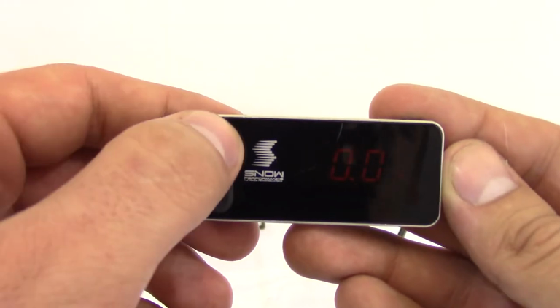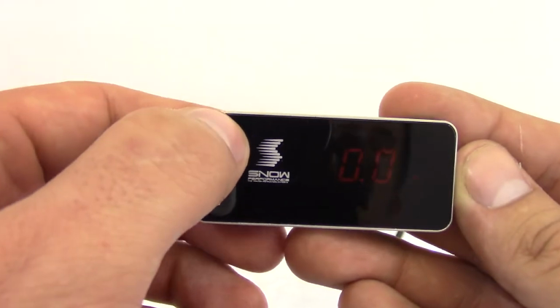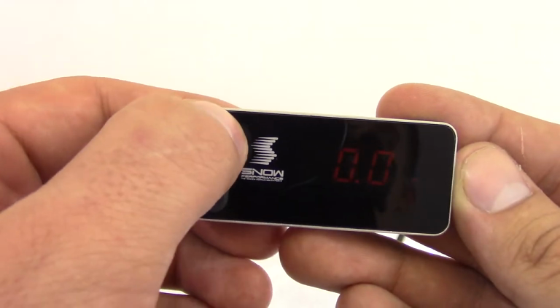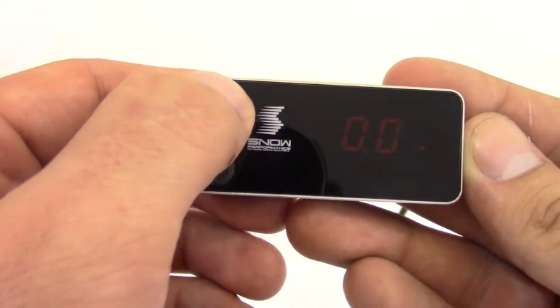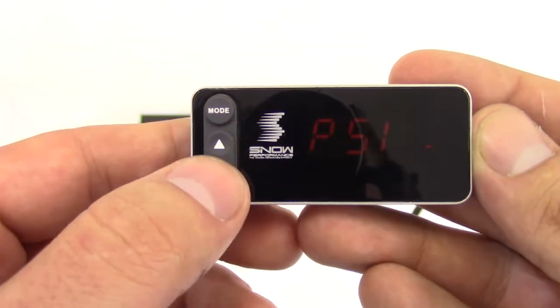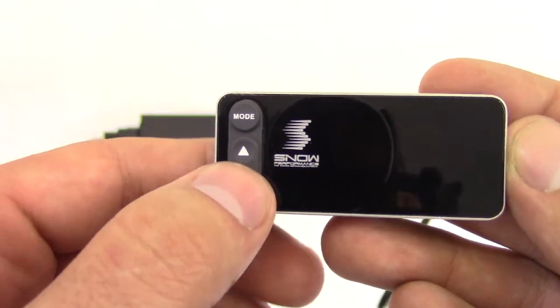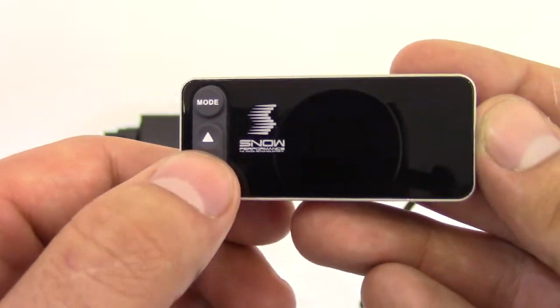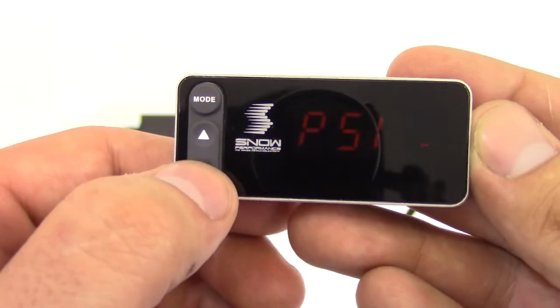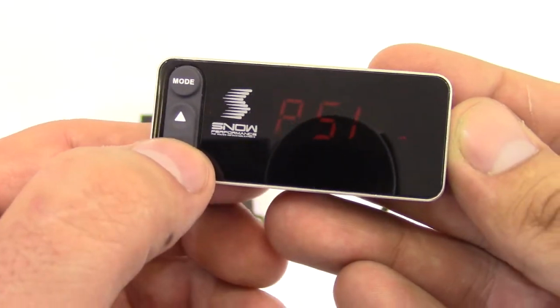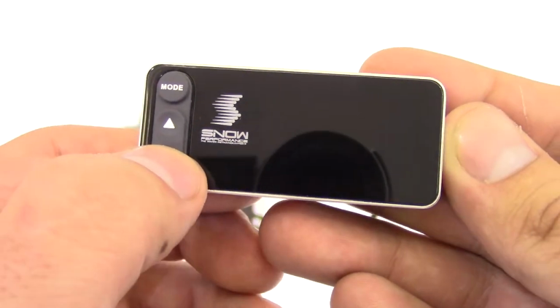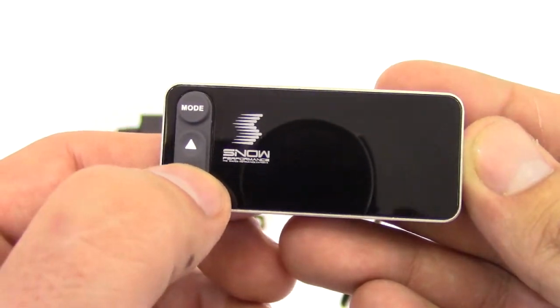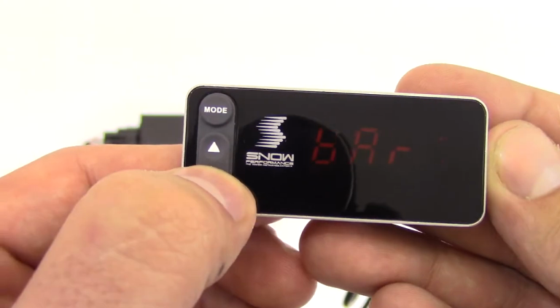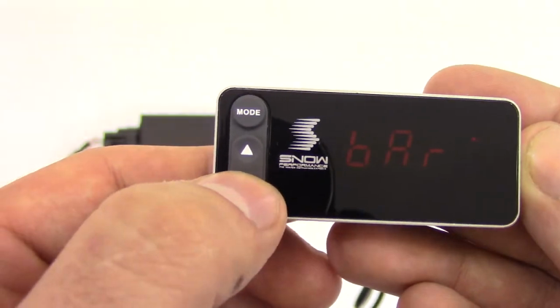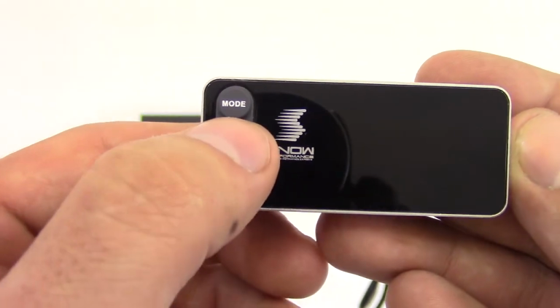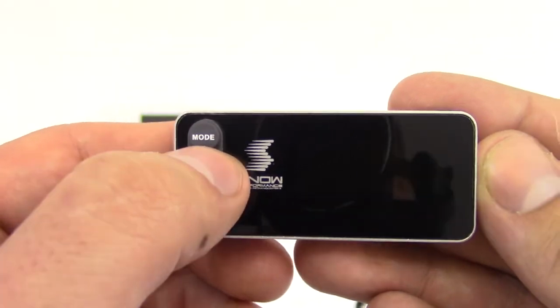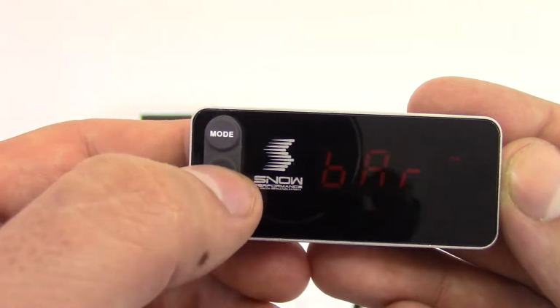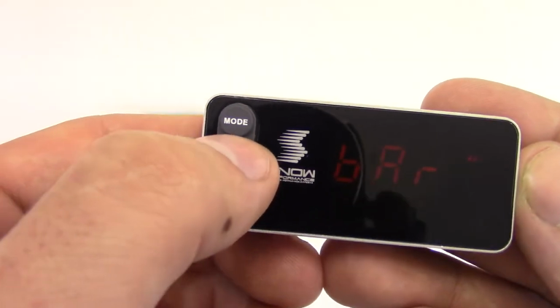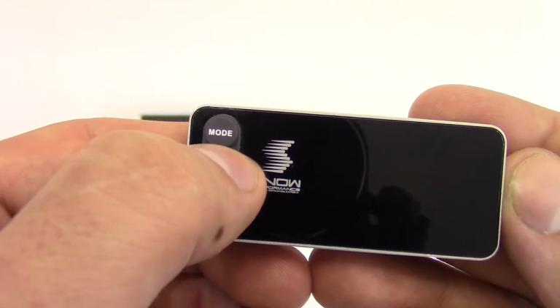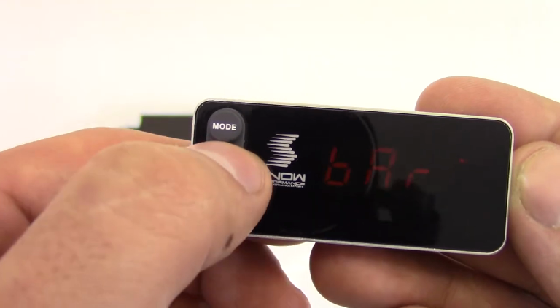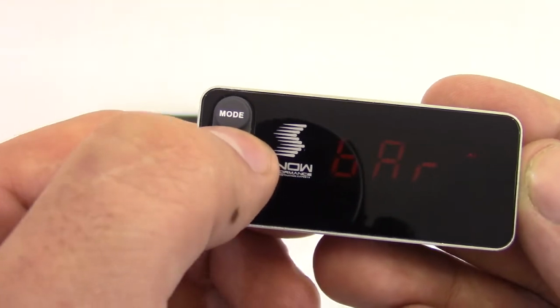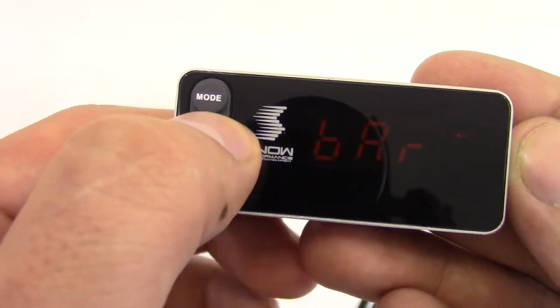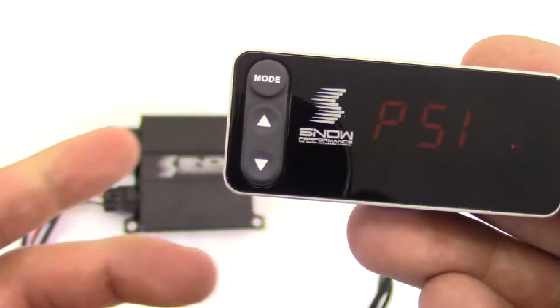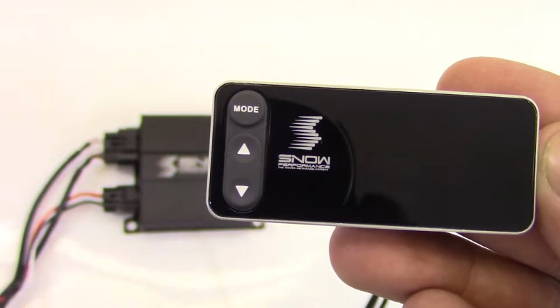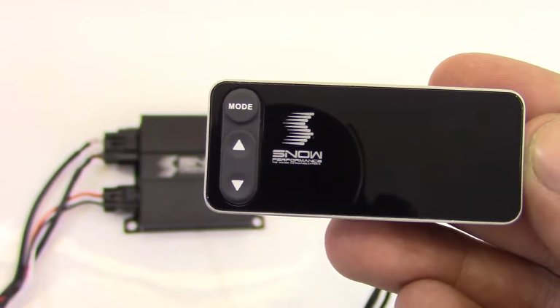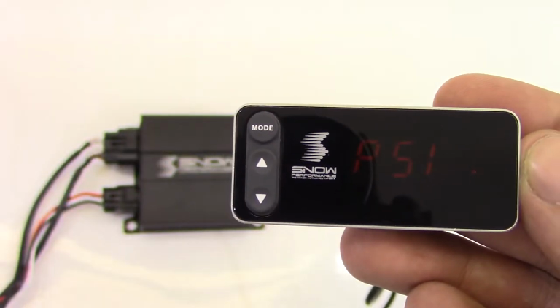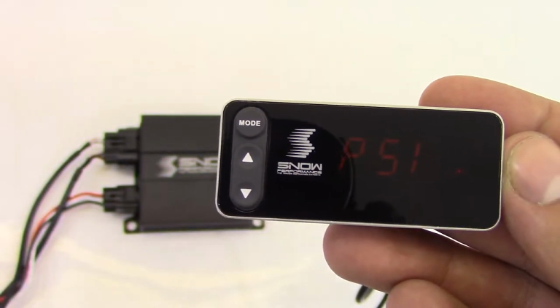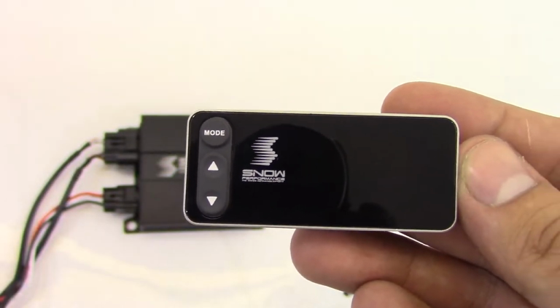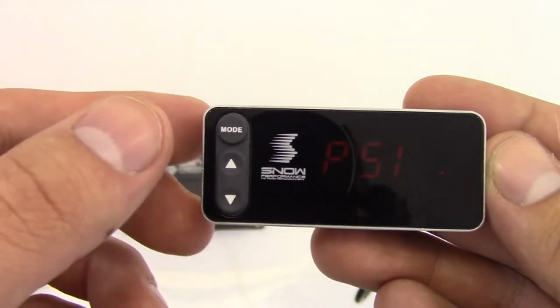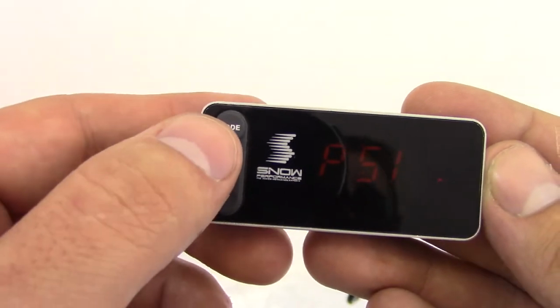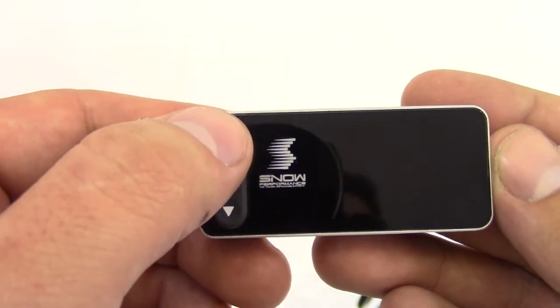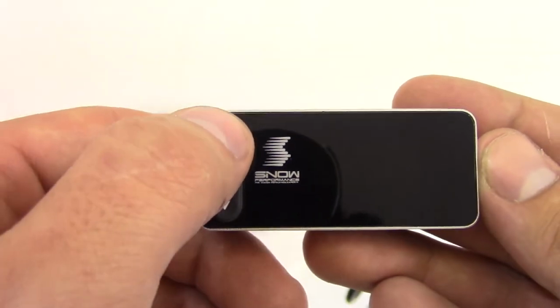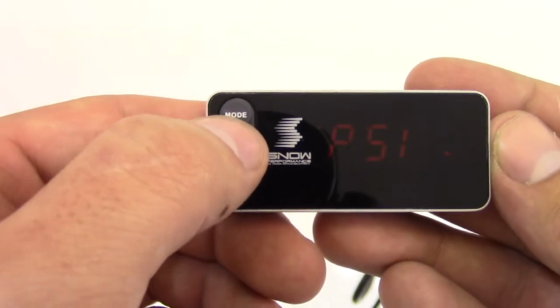You click mode and your very first option is to change from psi to bar. This is our first controller to do so, so if you're a foreign customer and would like to change it to bar, you have the option to do so.